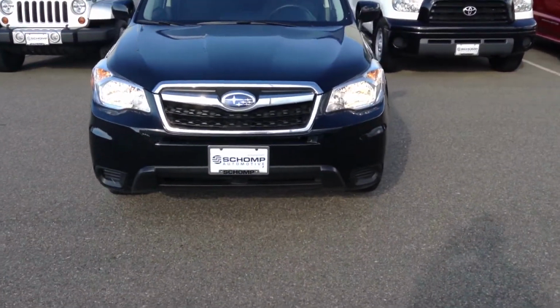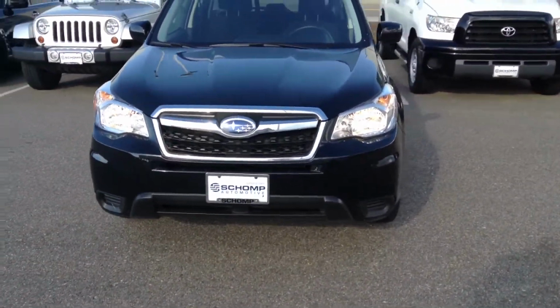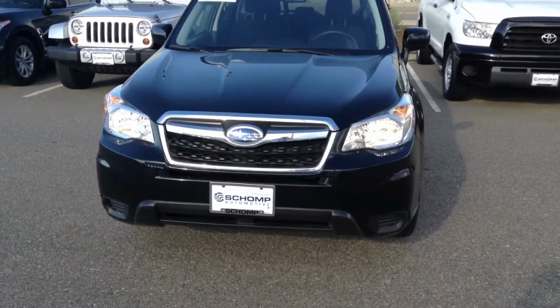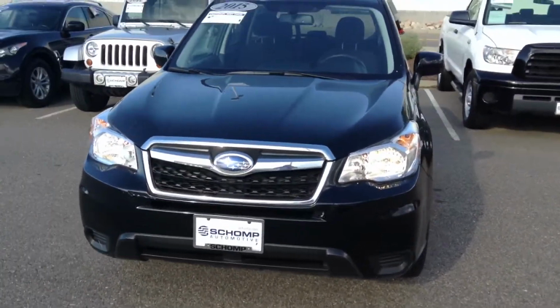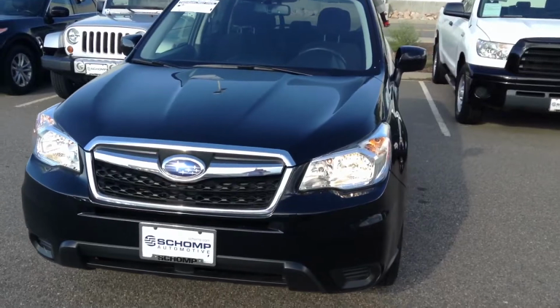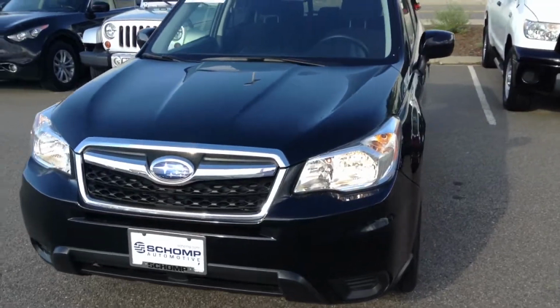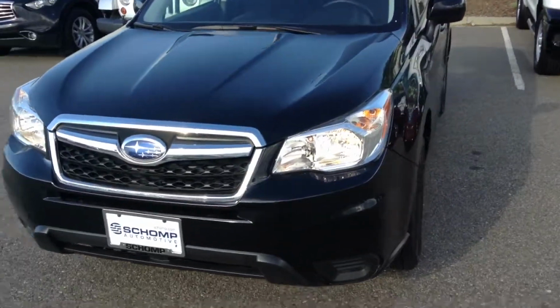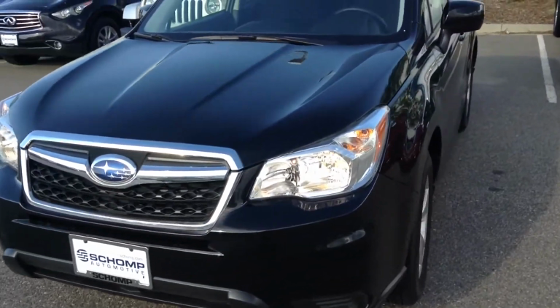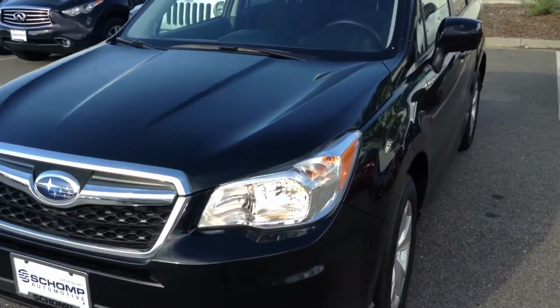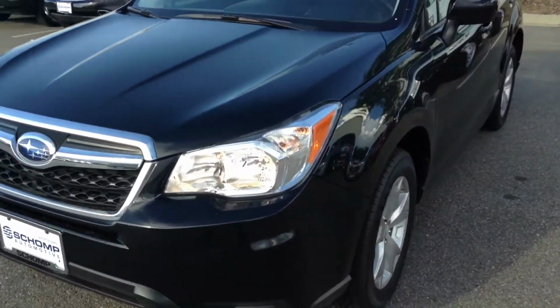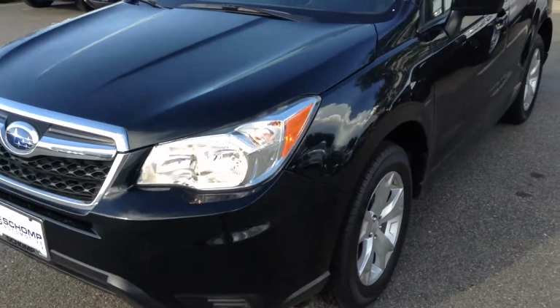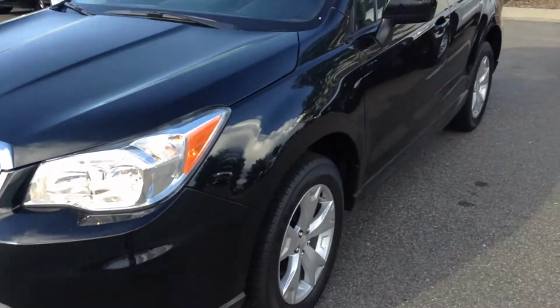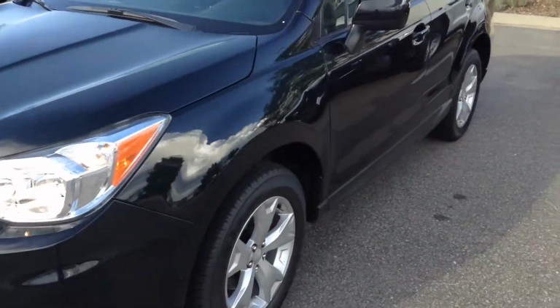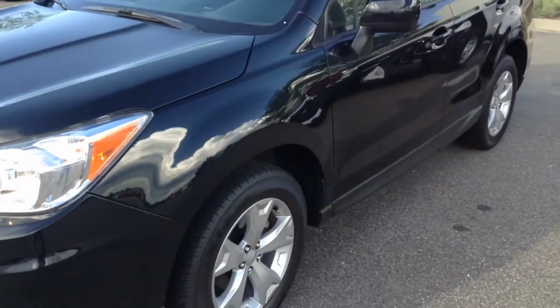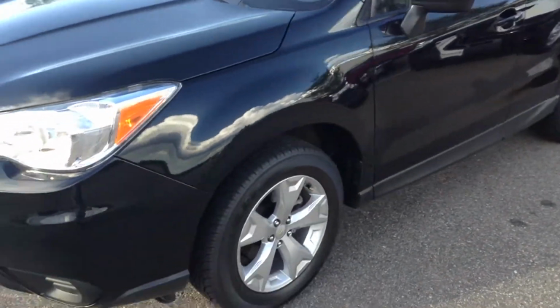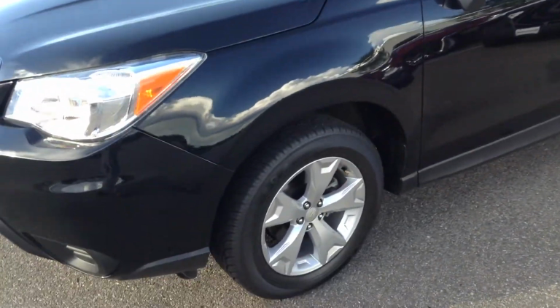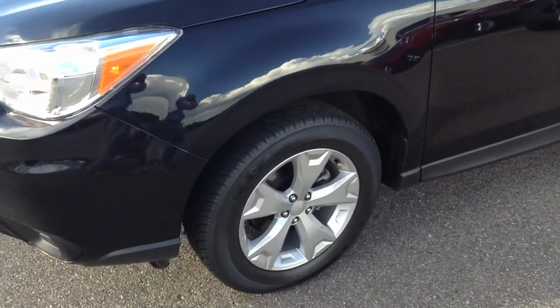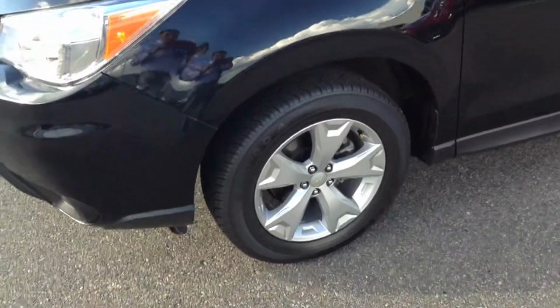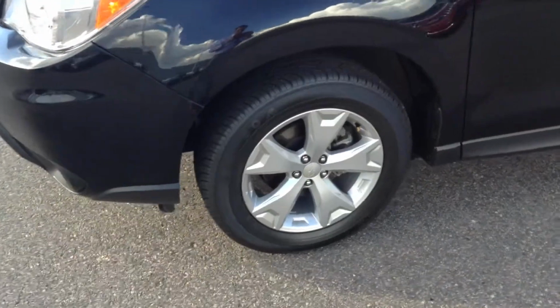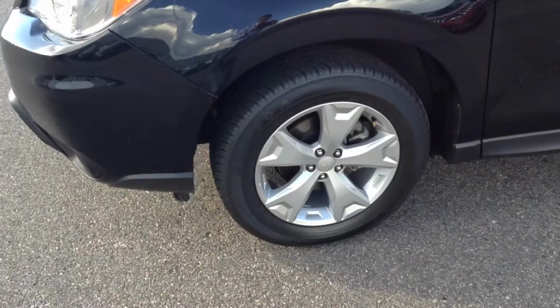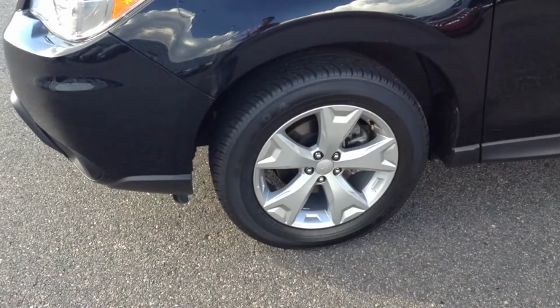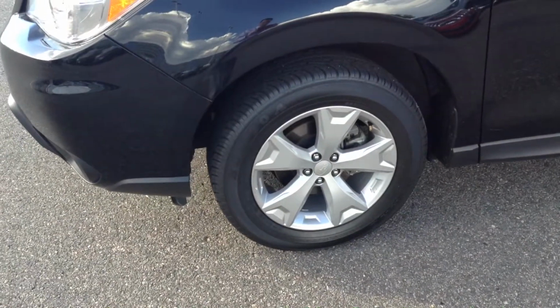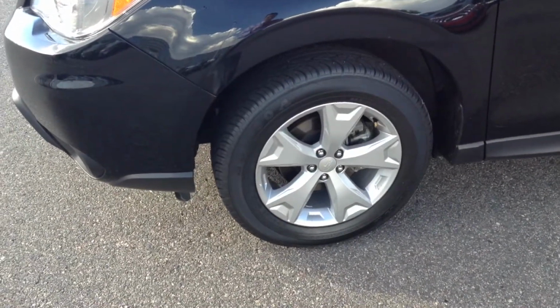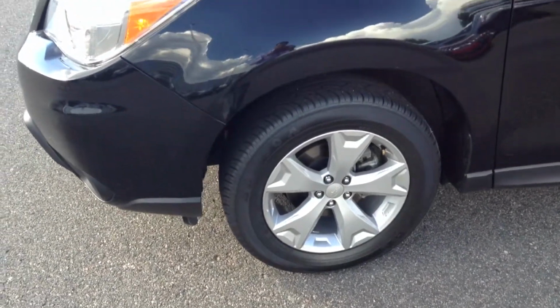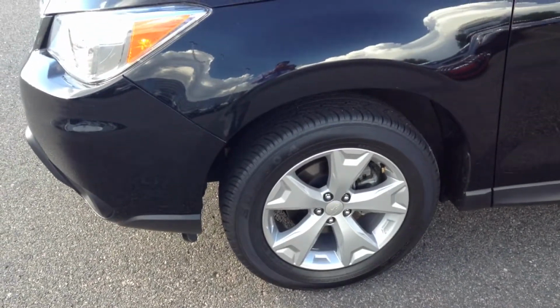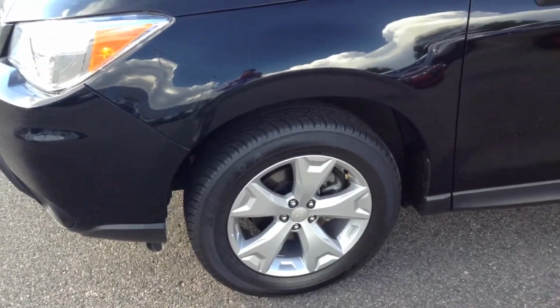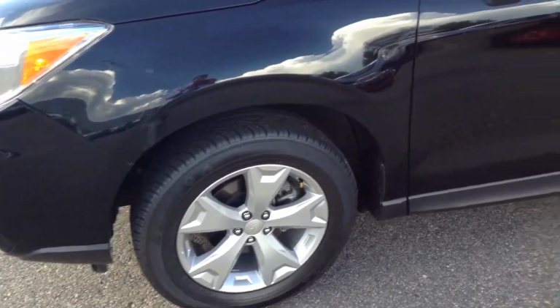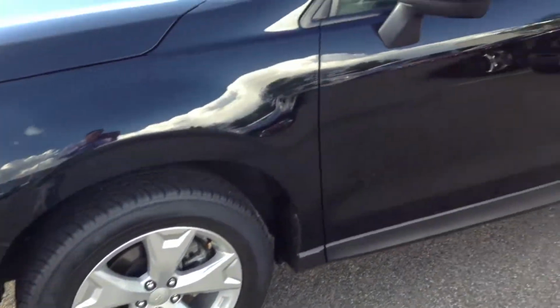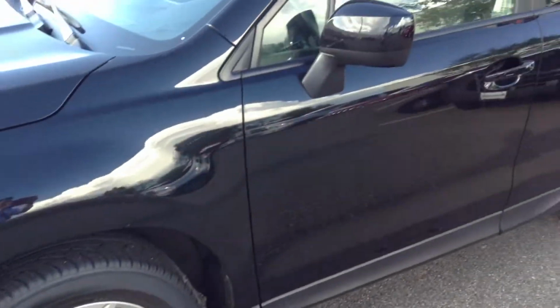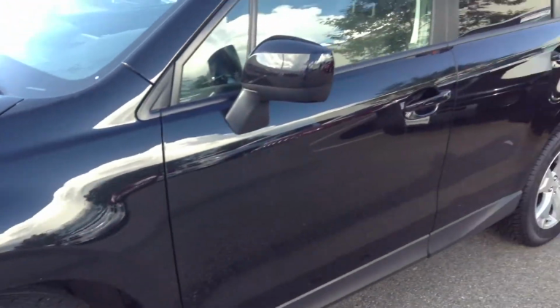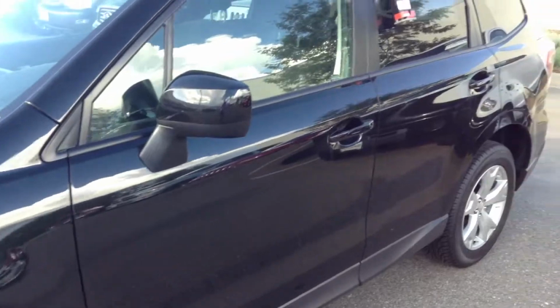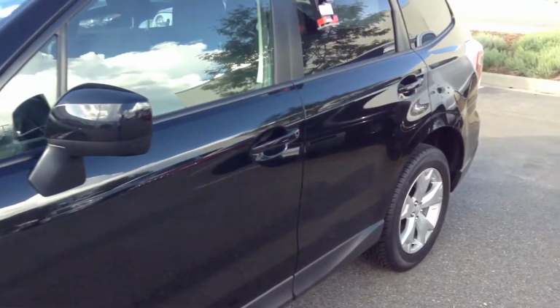I'll do a quick walkthrough of the vehicle for you. It's a 2015, in very good condition with low miles. The wheels look good, no curb rash or anything, nice rubber on the vehicle, and very clean side panels.